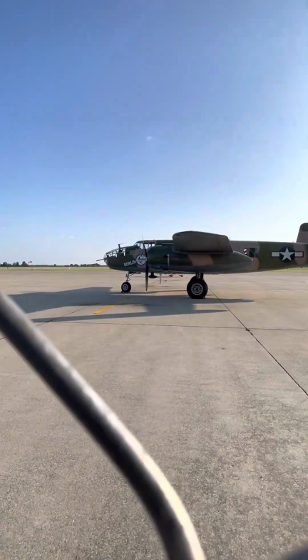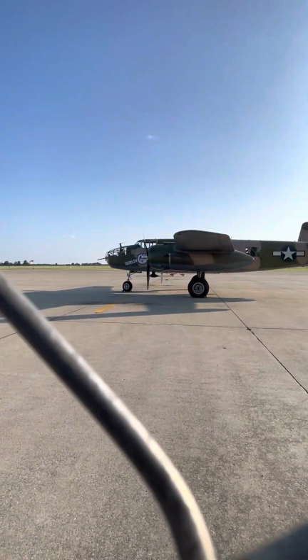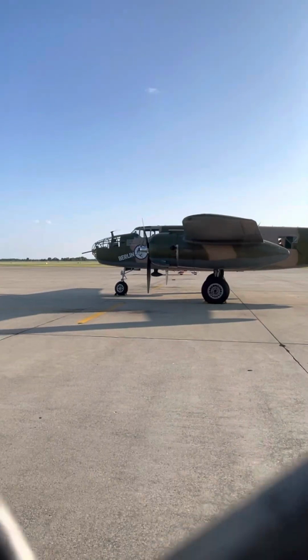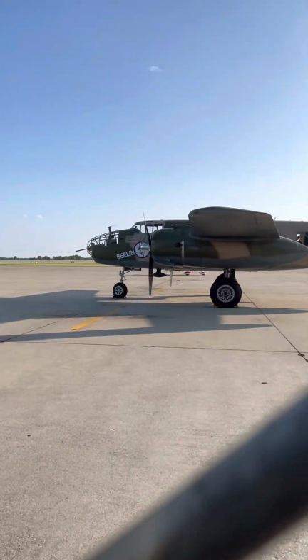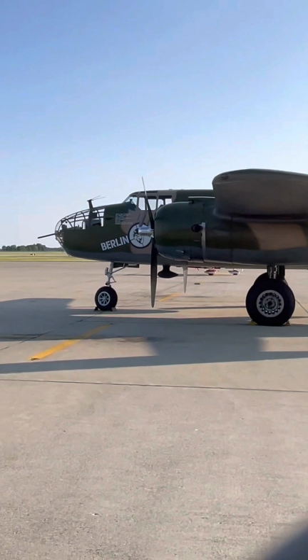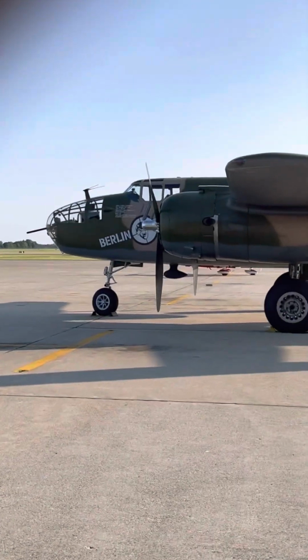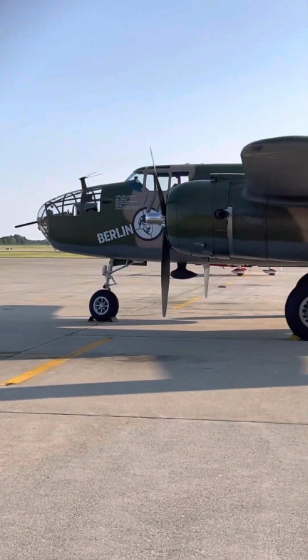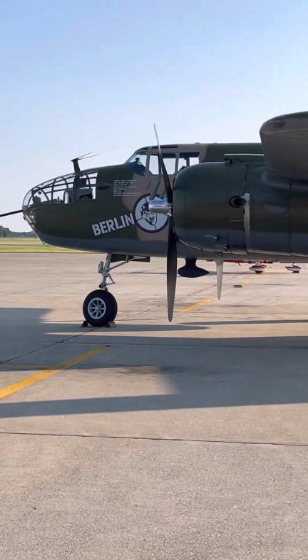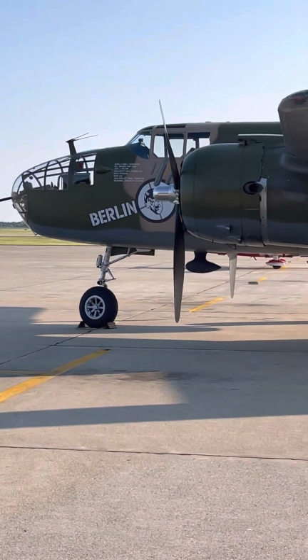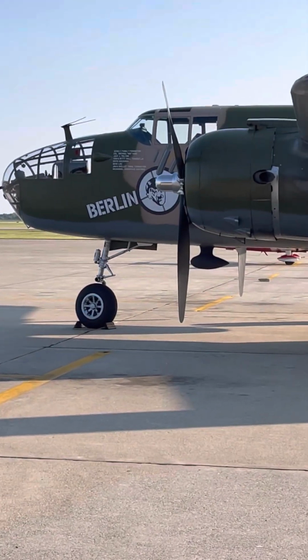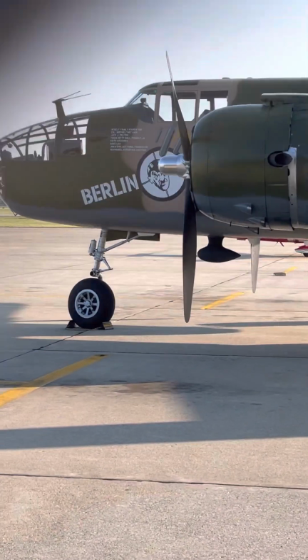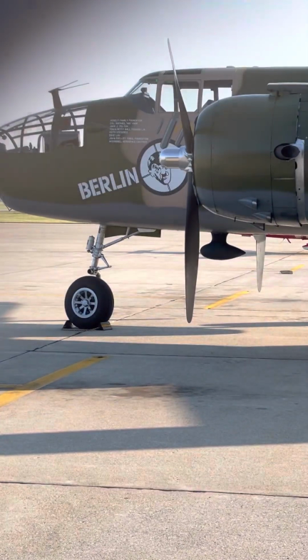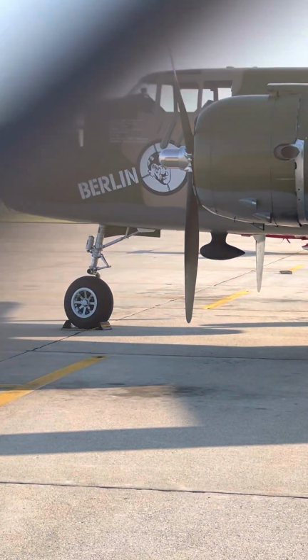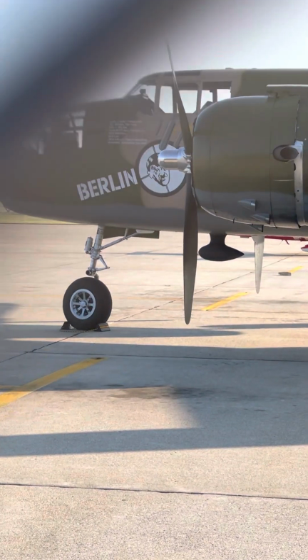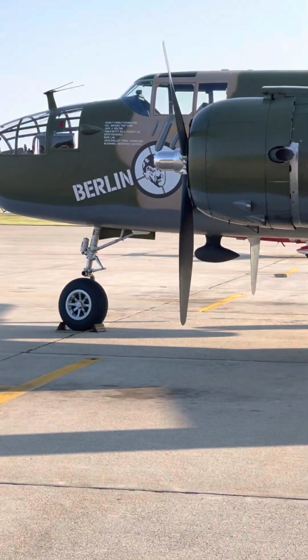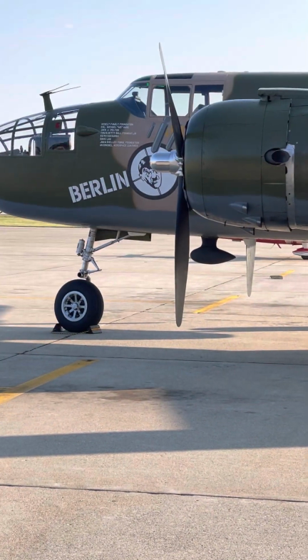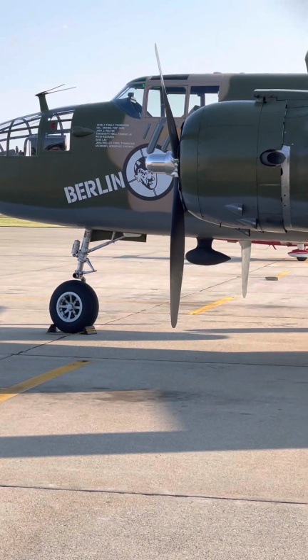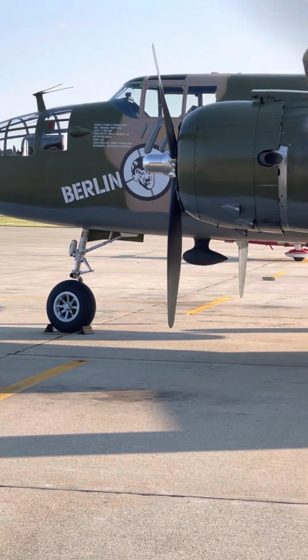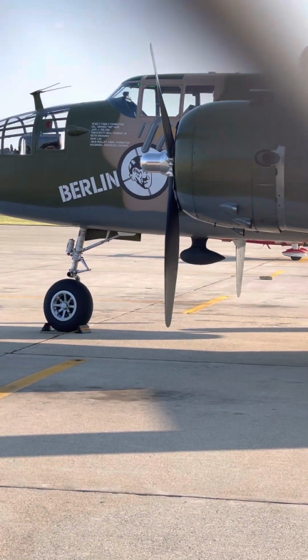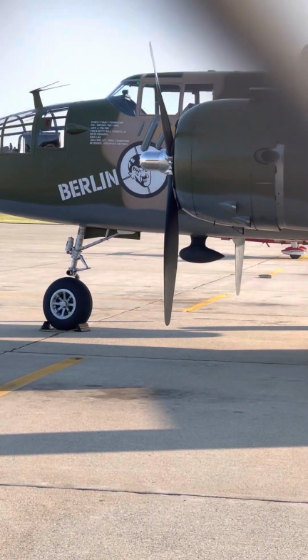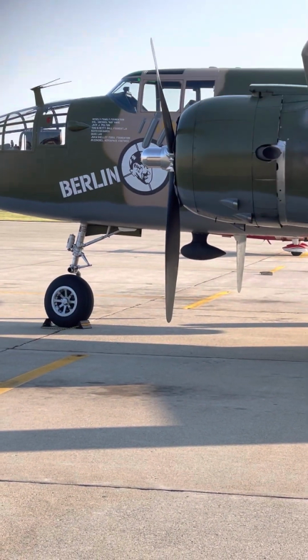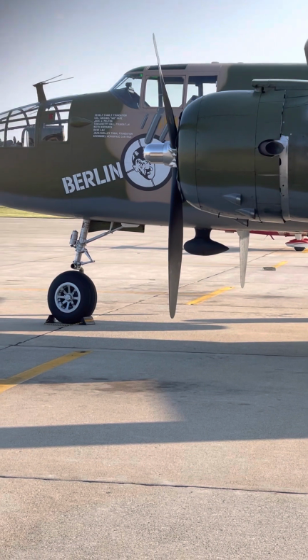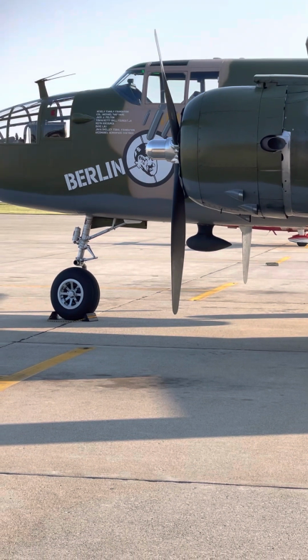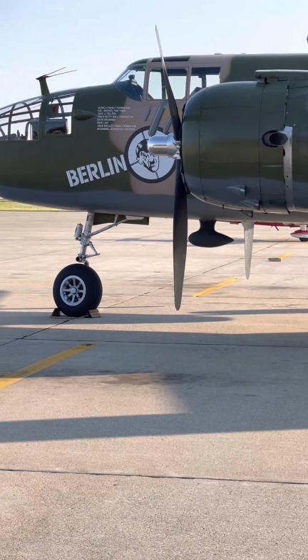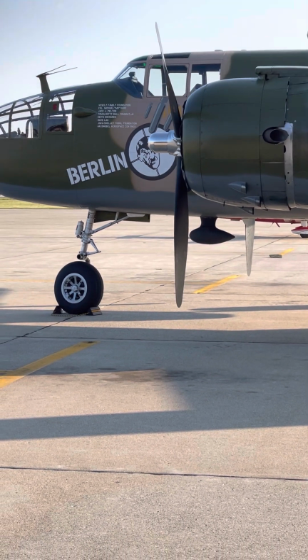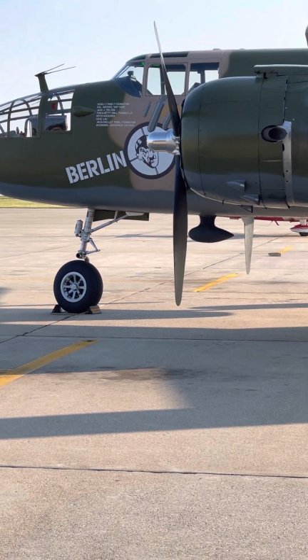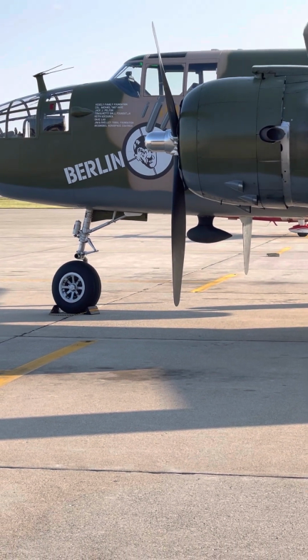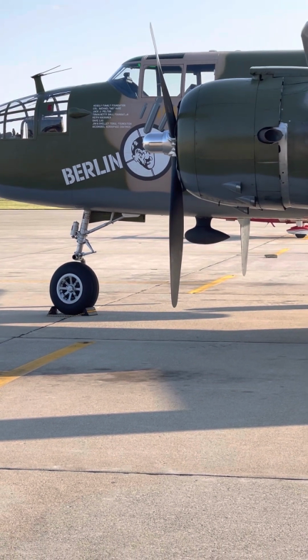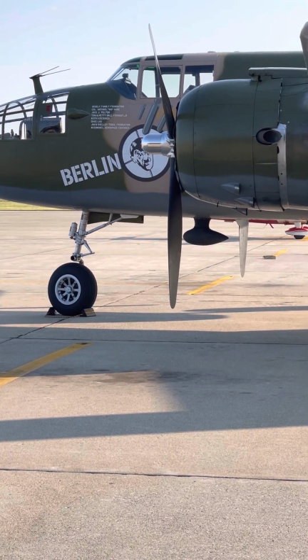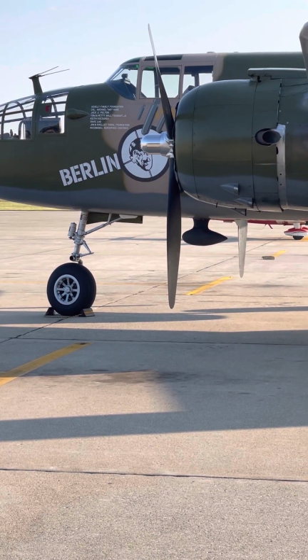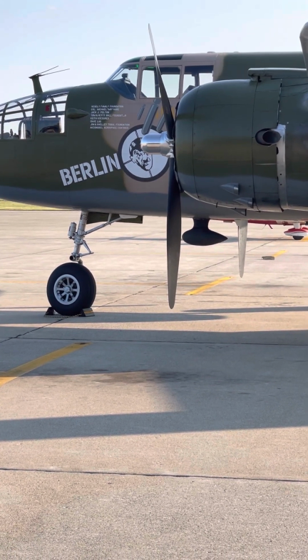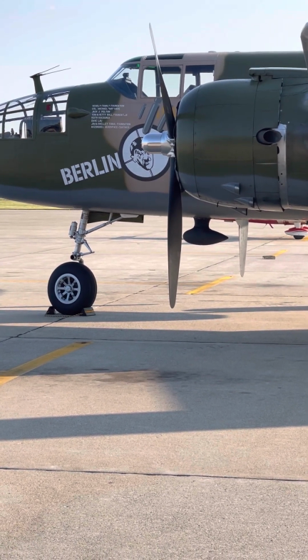Here is a picture of the name of the plane. I'm not sure if any of you know if this is a real name or if this is something they renamed it, so feel free to check that out.